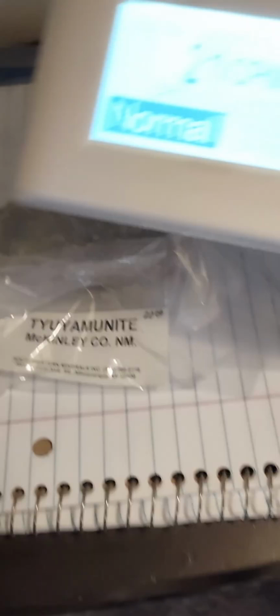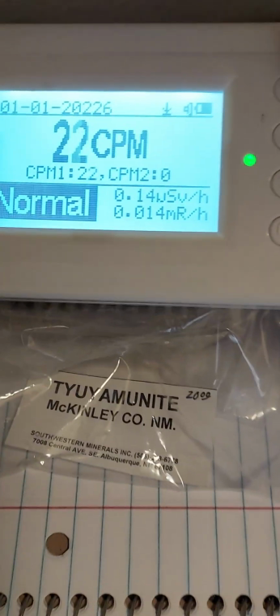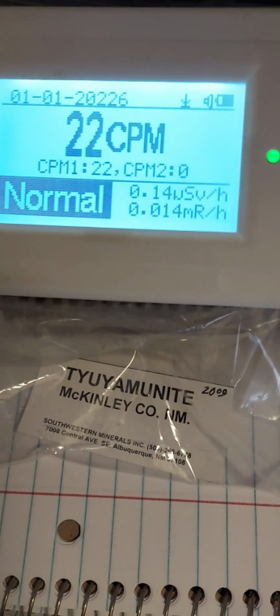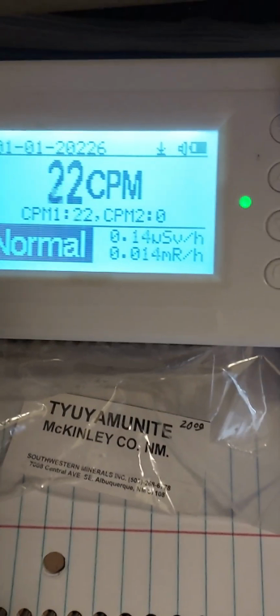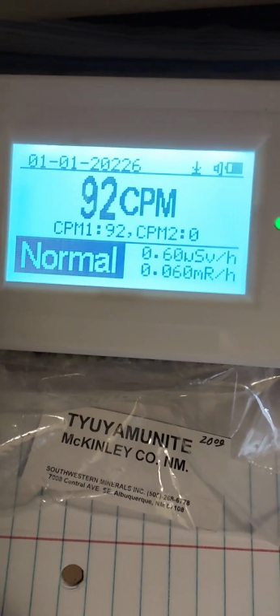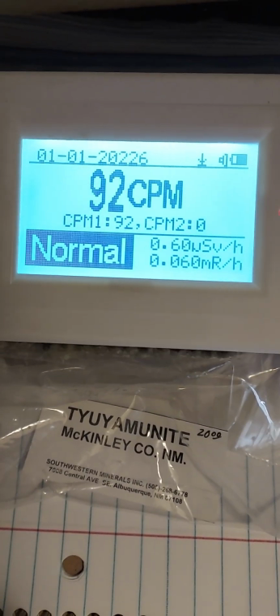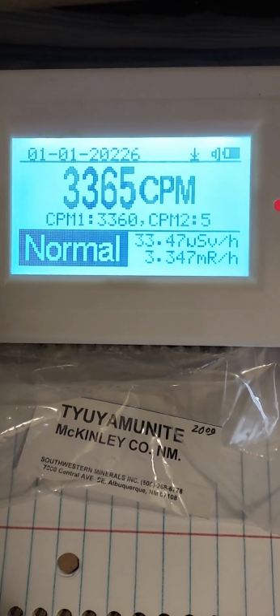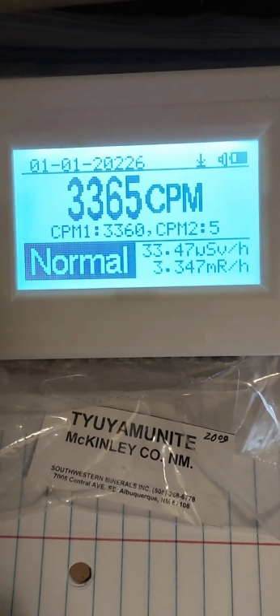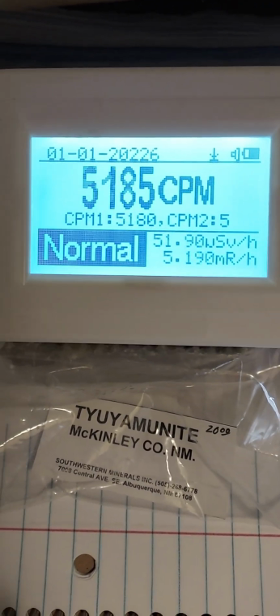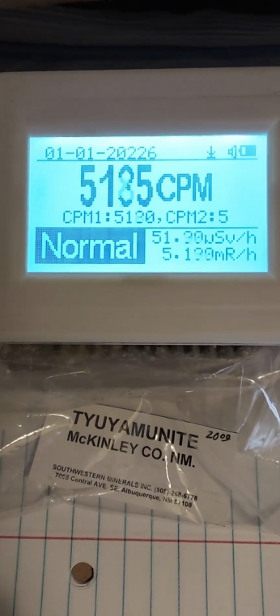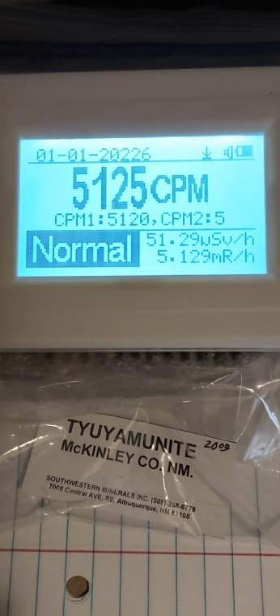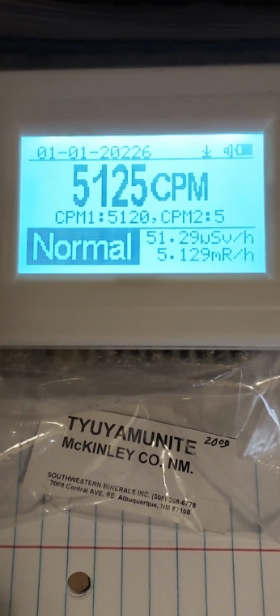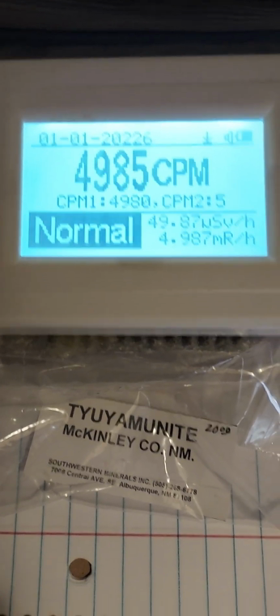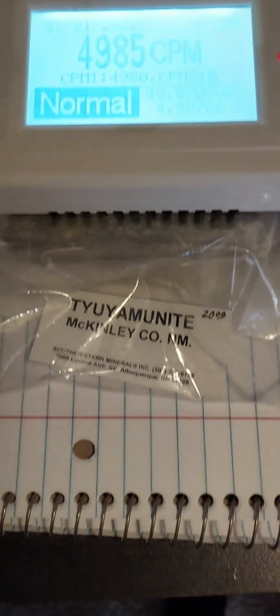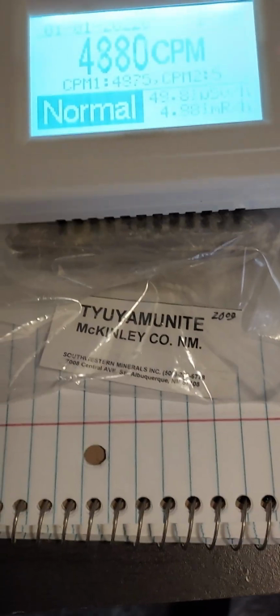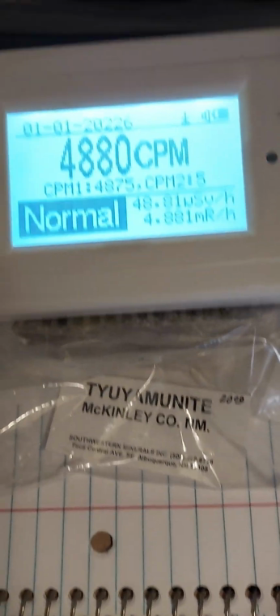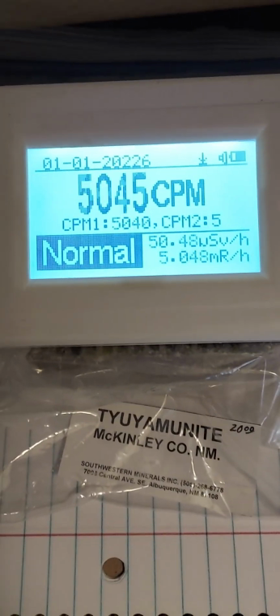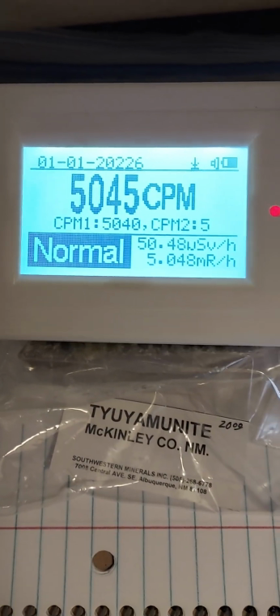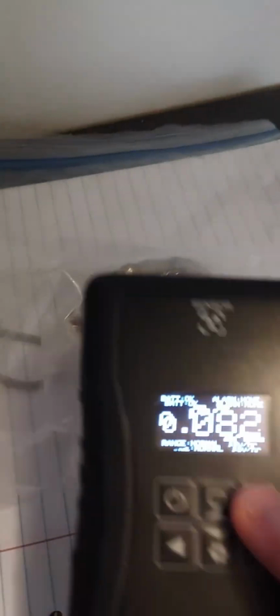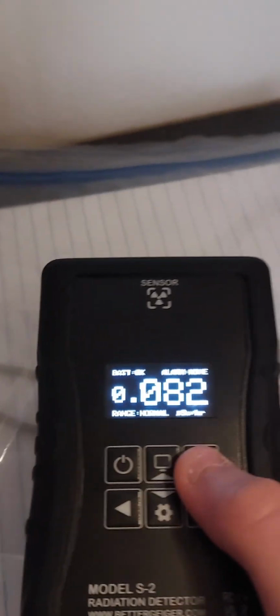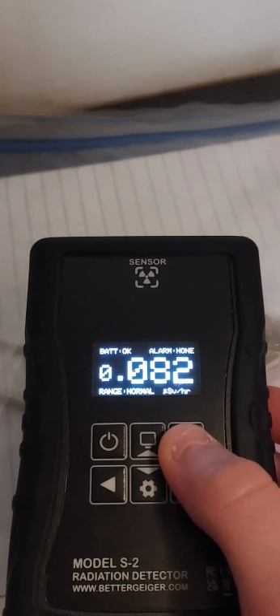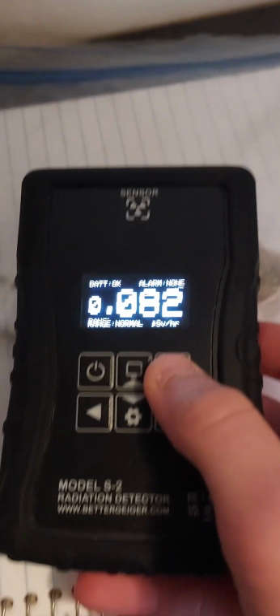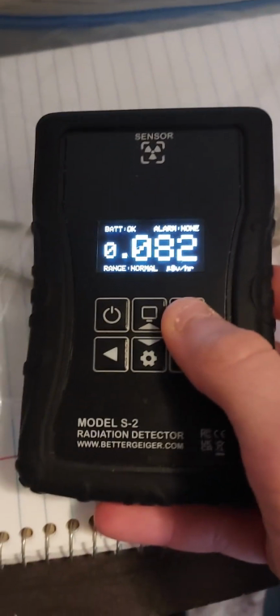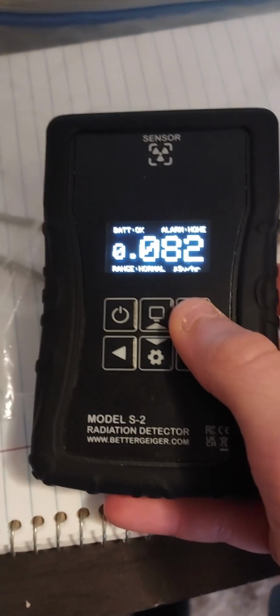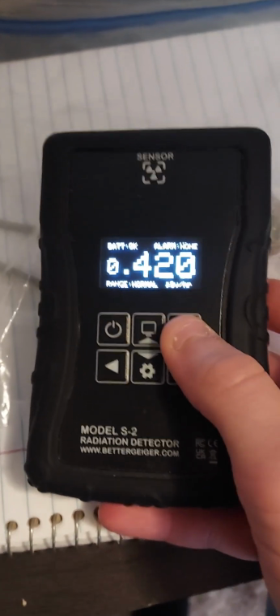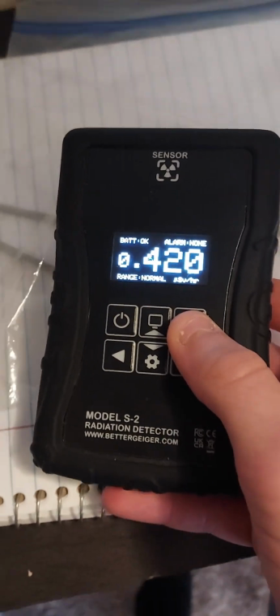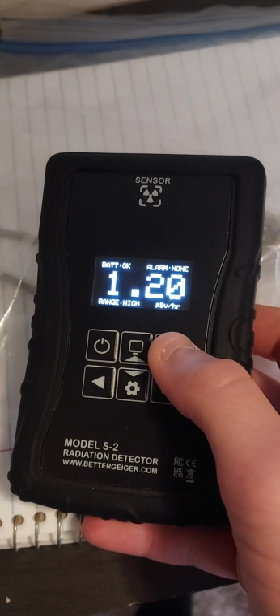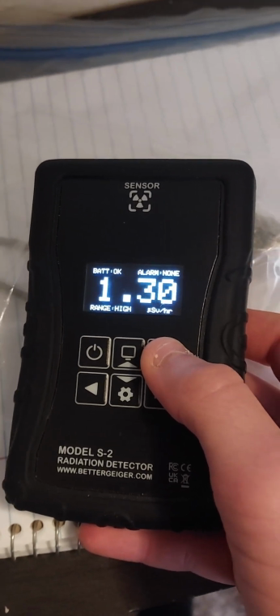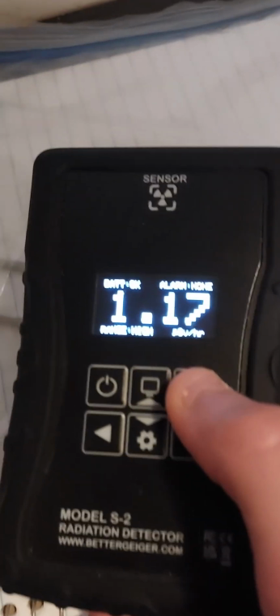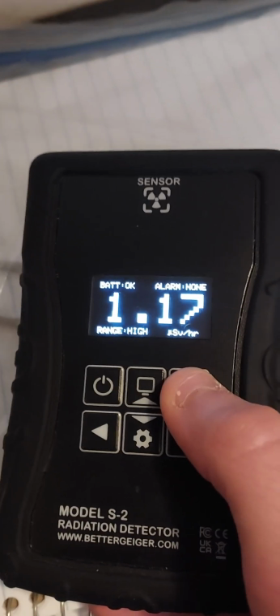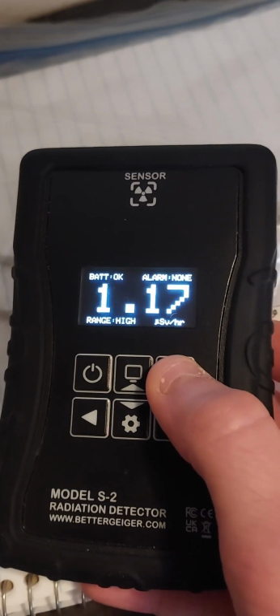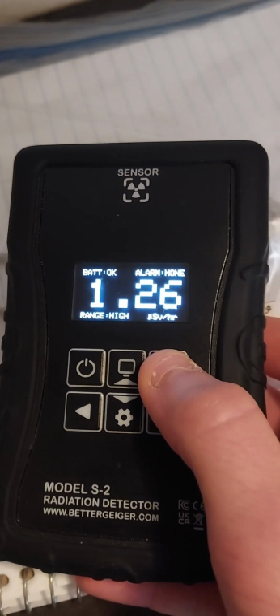Let's try to grab a reading and see if it pegs in a plus. It's still decently spicy though, especially considering its small size. And it gives a gamma dose rate of about 1 microsievert per hour.